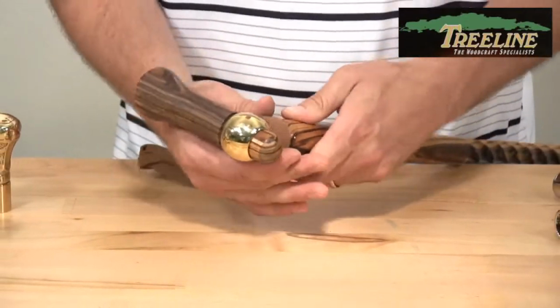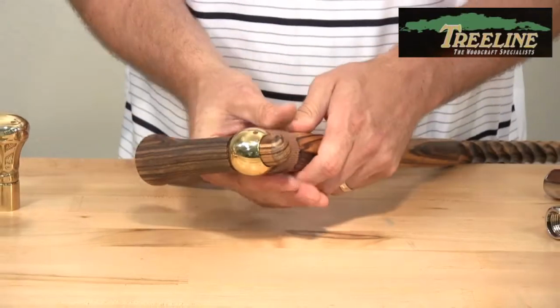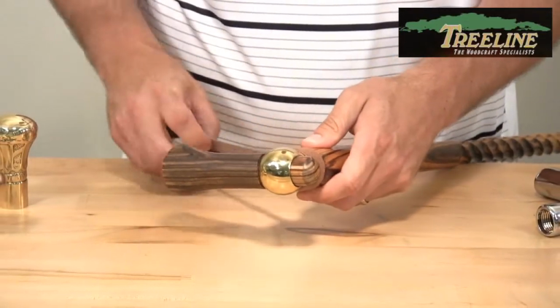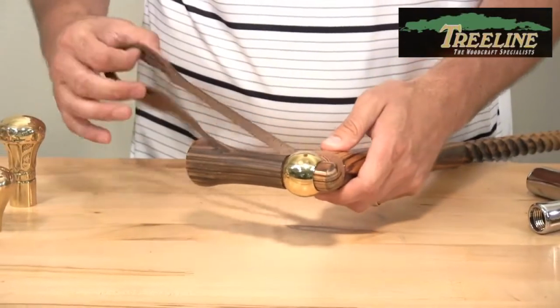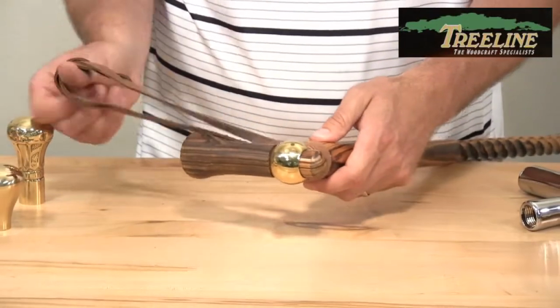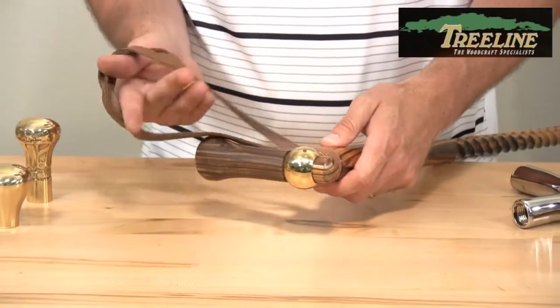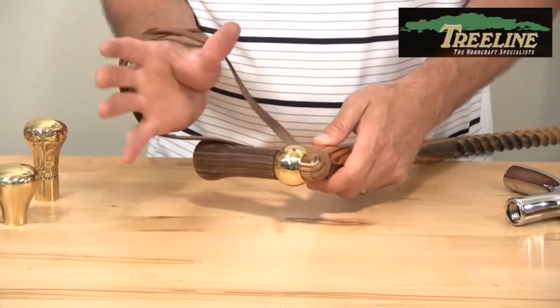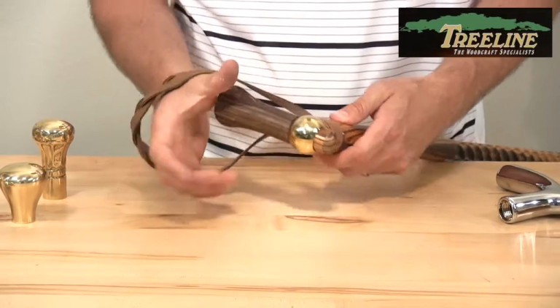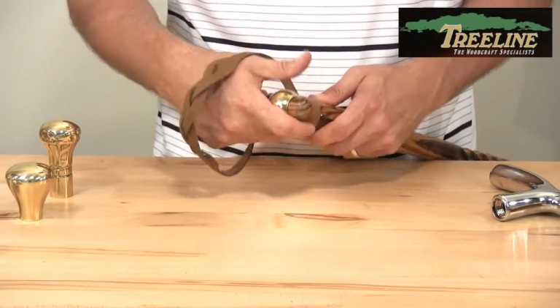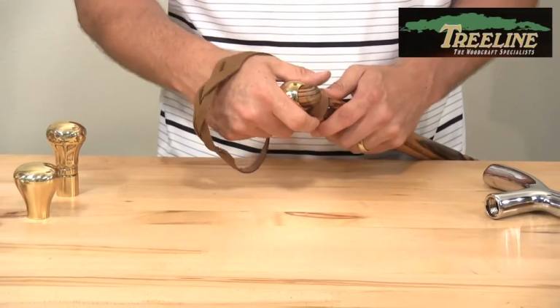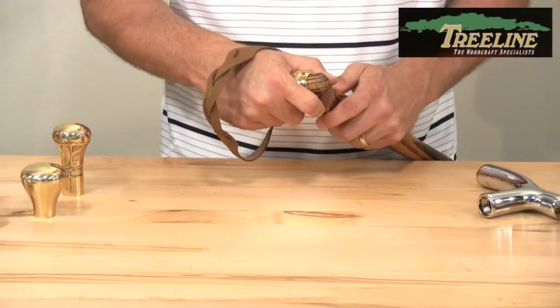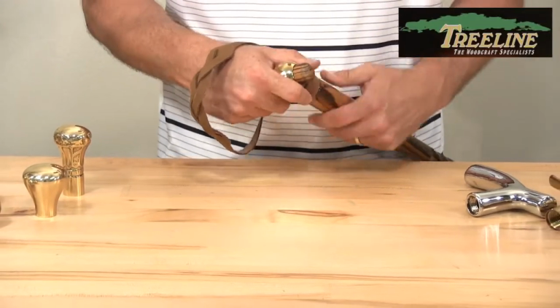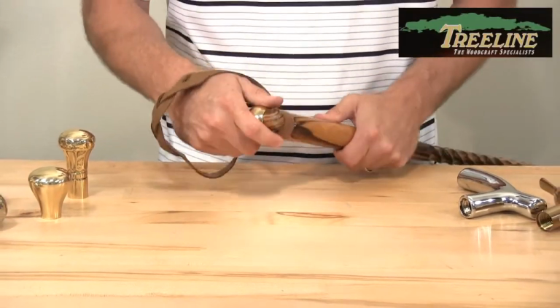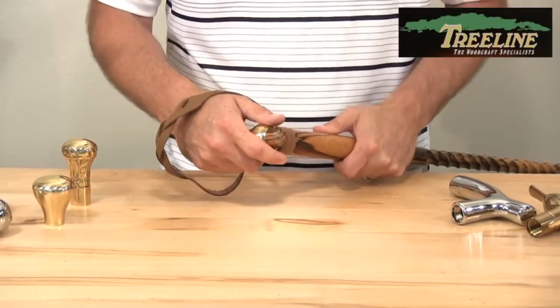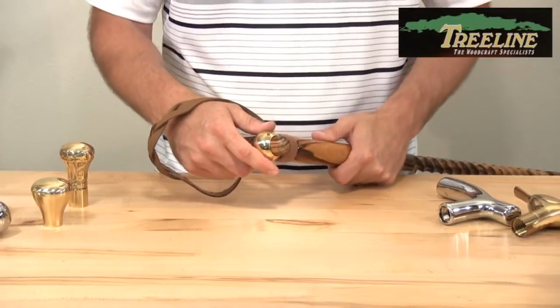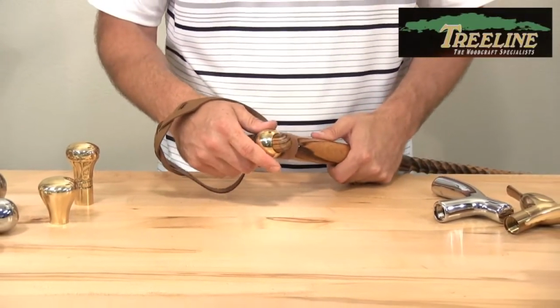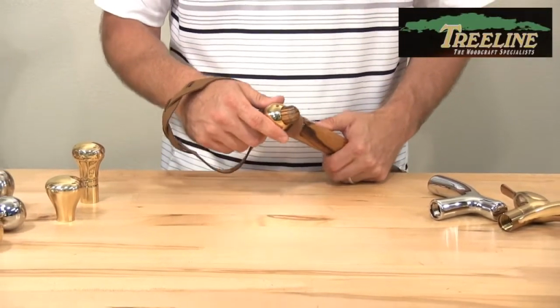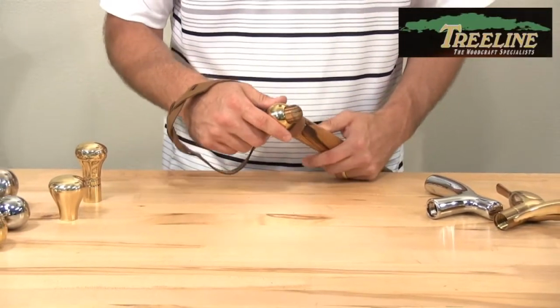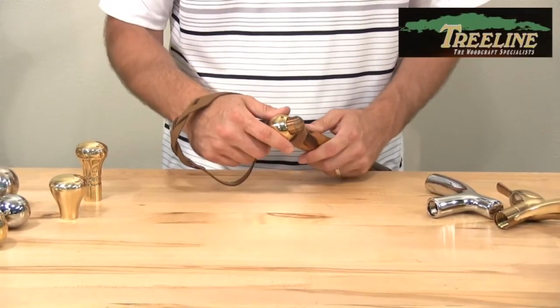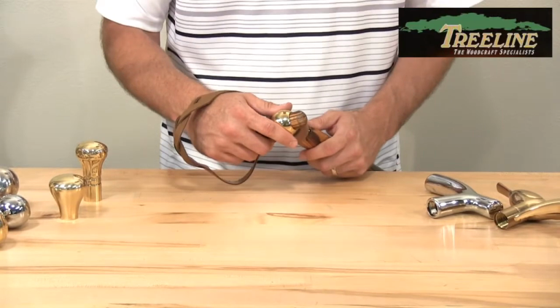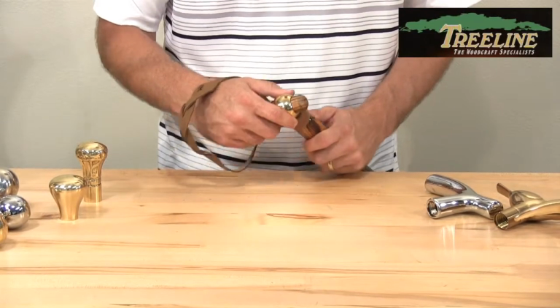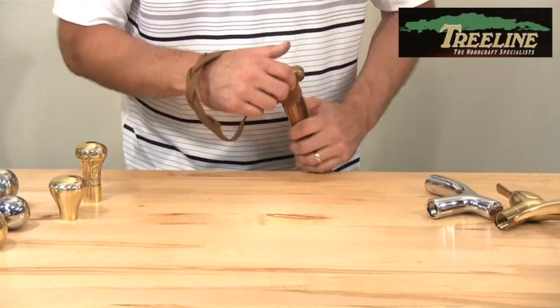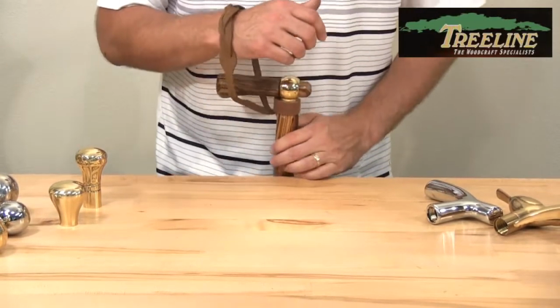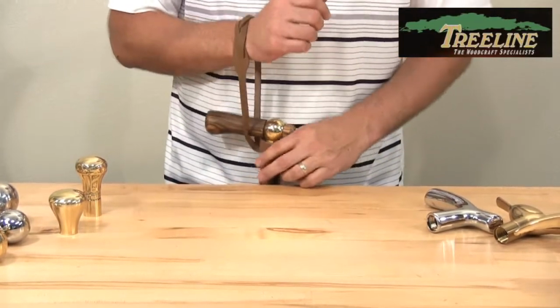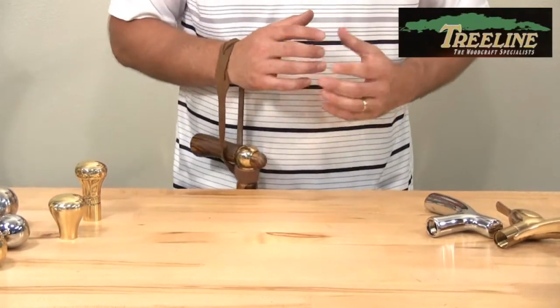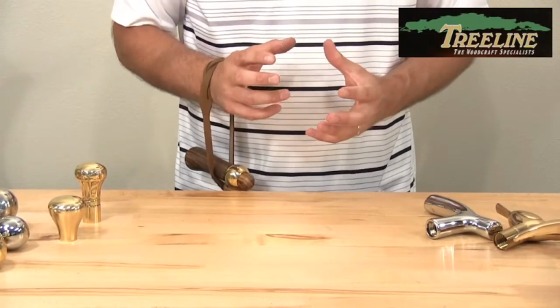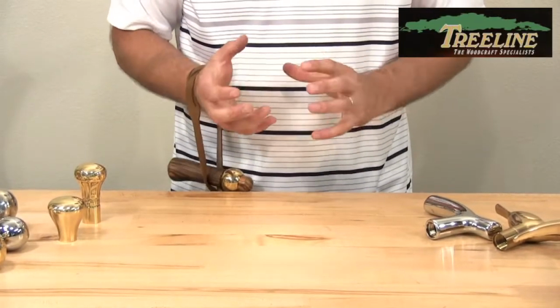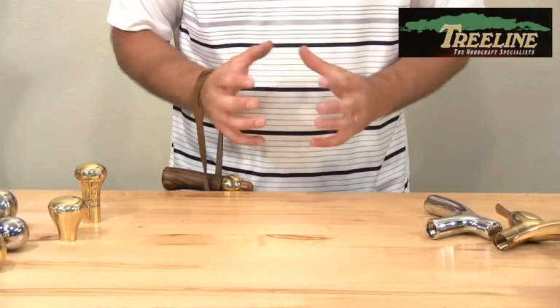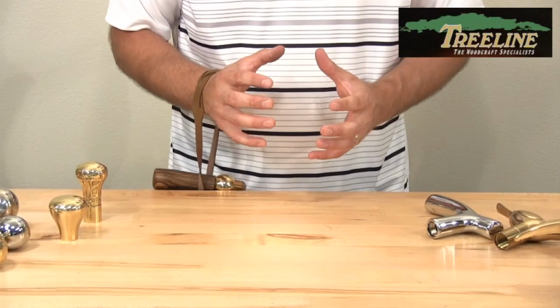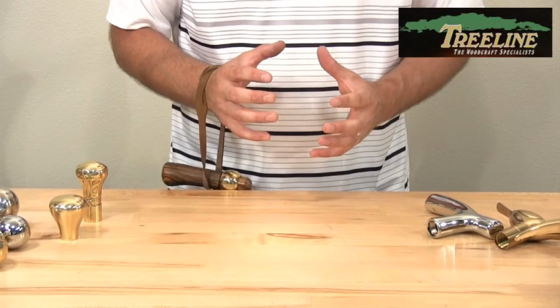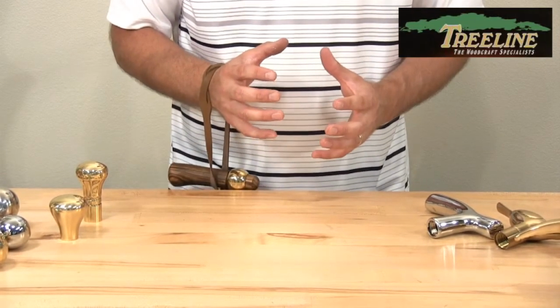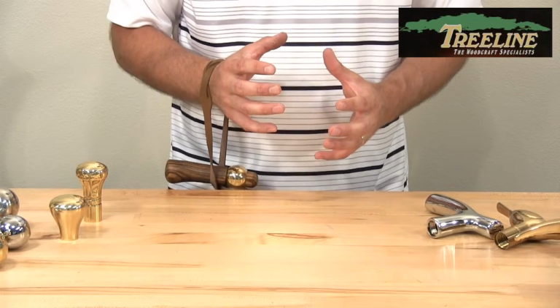You wrap that around, slide your wrist through like this, and you're off and running. The reason why people like to use something like this is when they need to use two hands — you can easily let this hang from your wrist and have both hands free to do whatever you need to do.